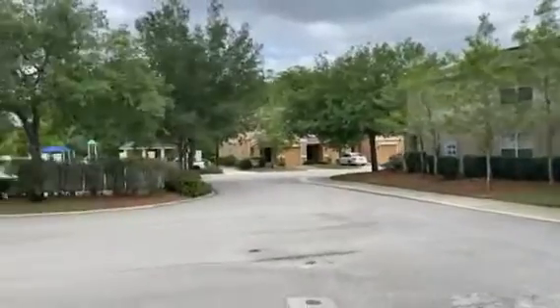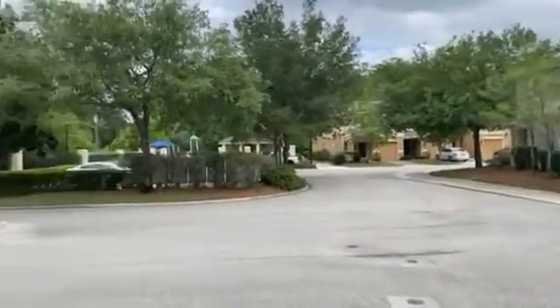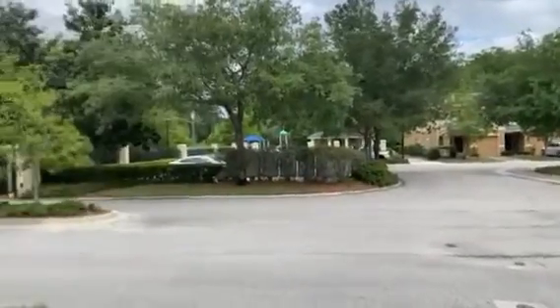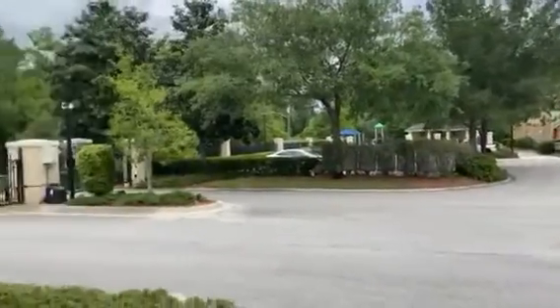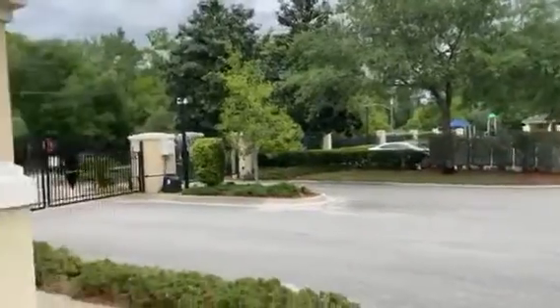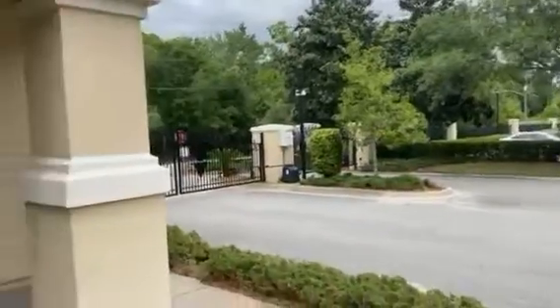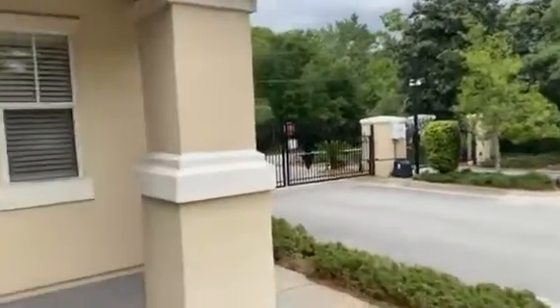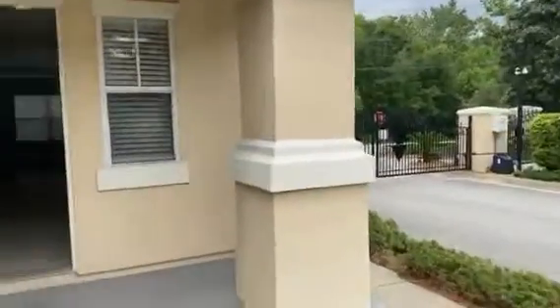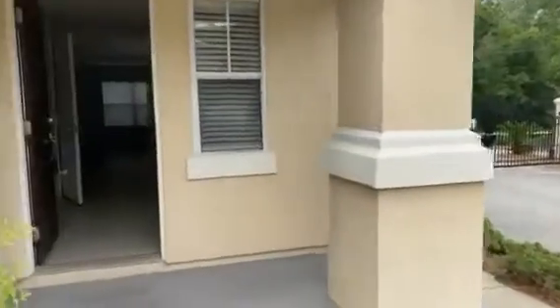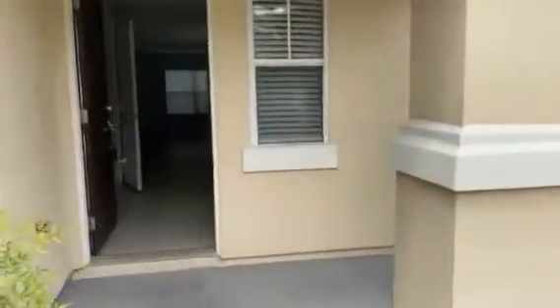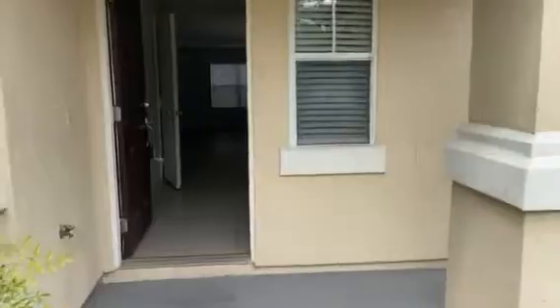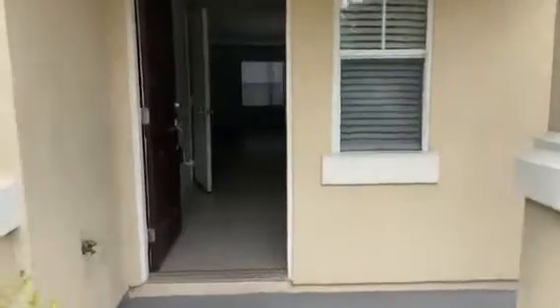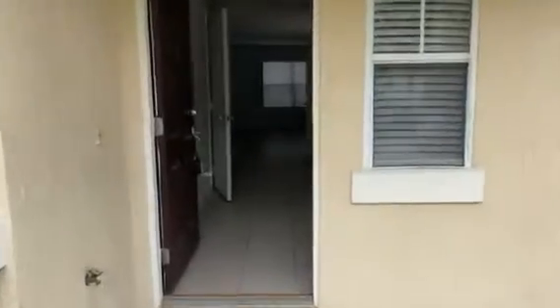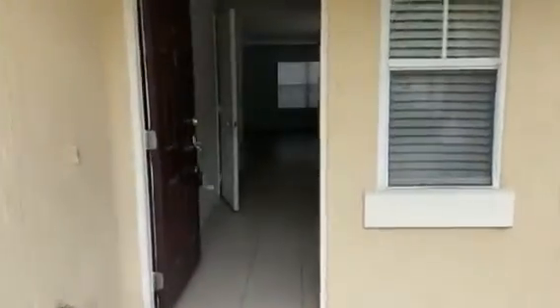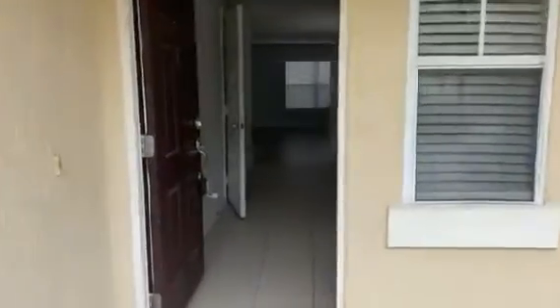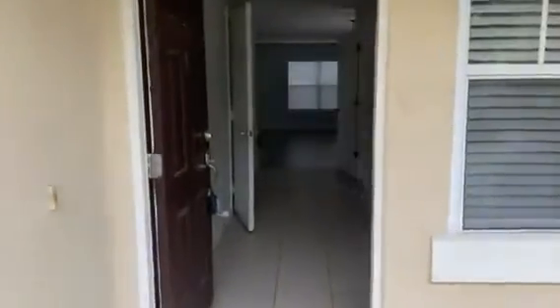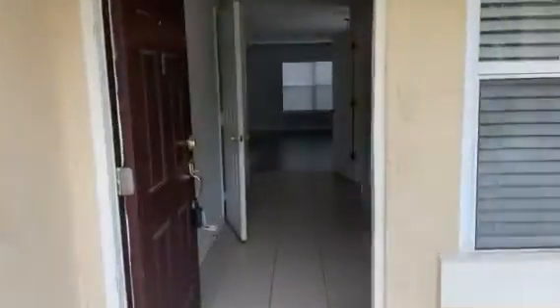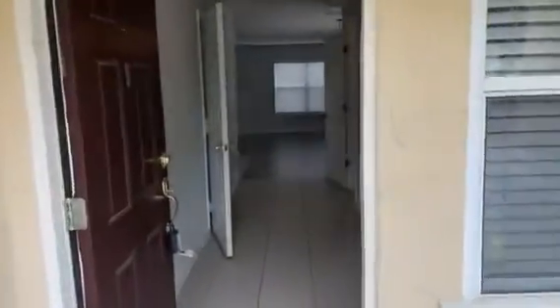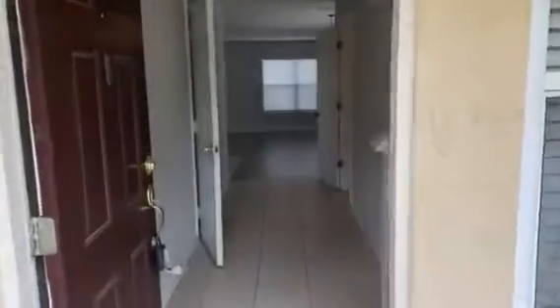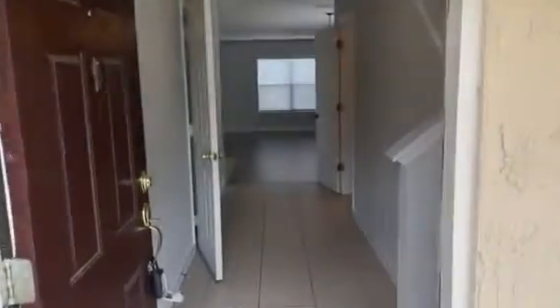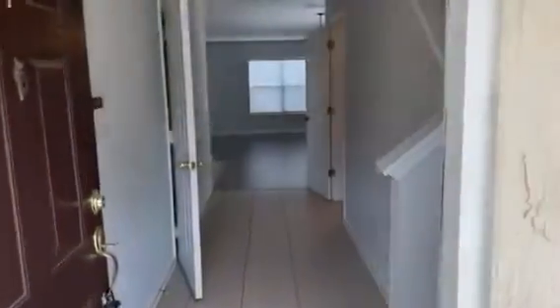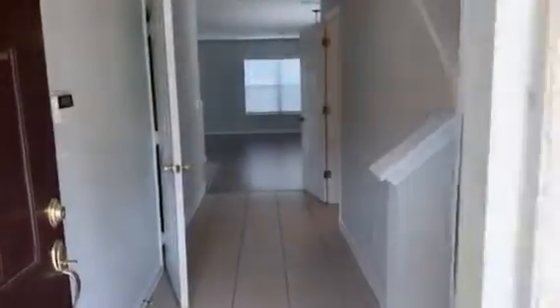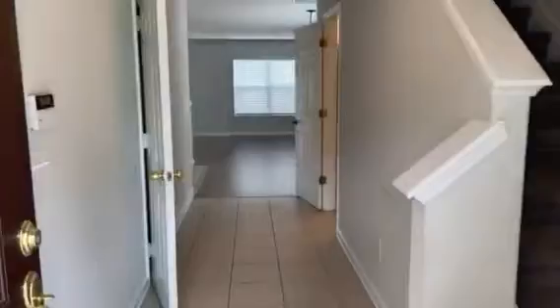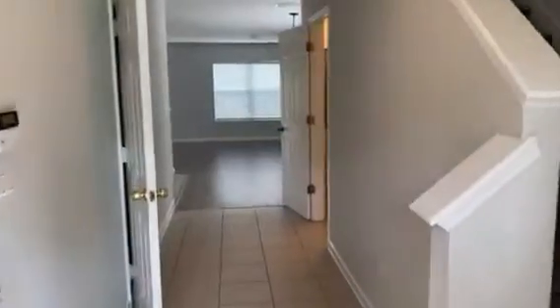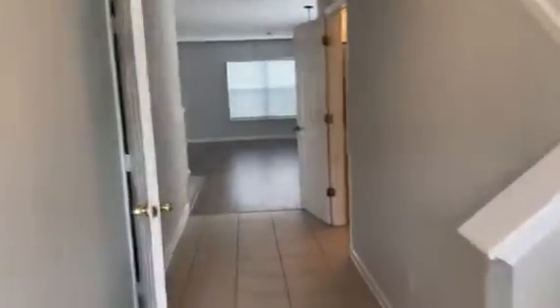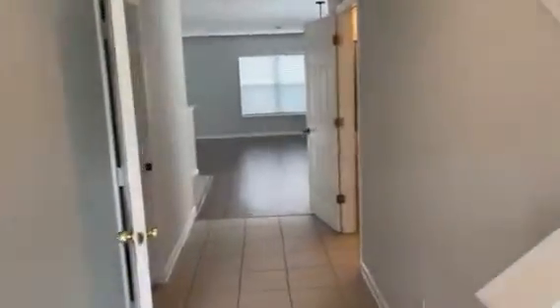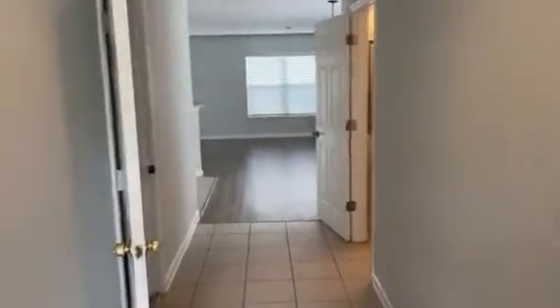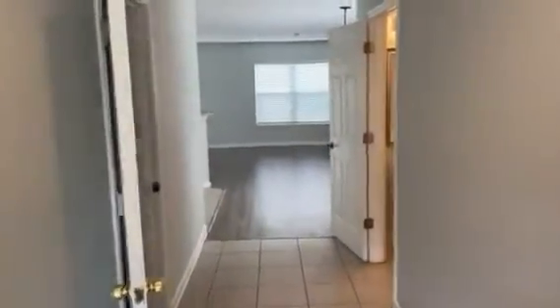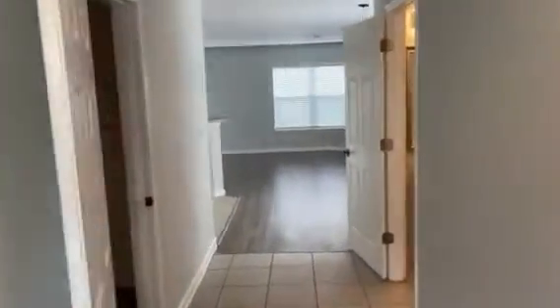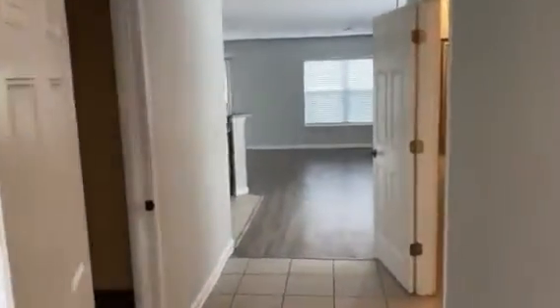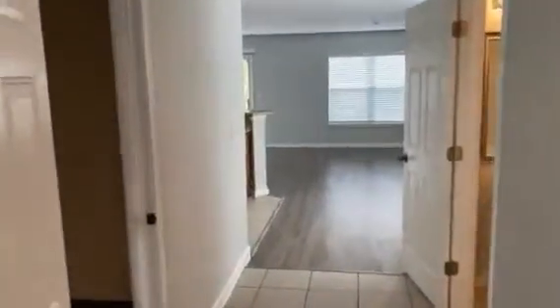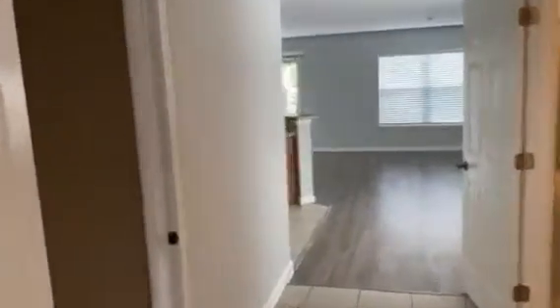This is the neighborhood, gated community. This is a three-bedroom, two-and-a-half-bath unit. One-car garage.